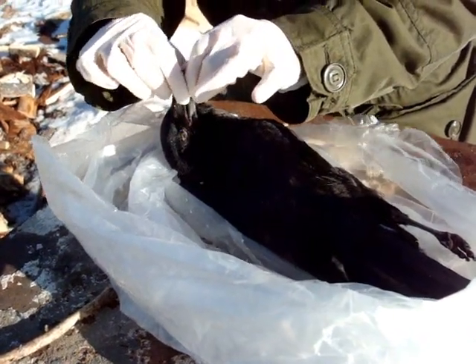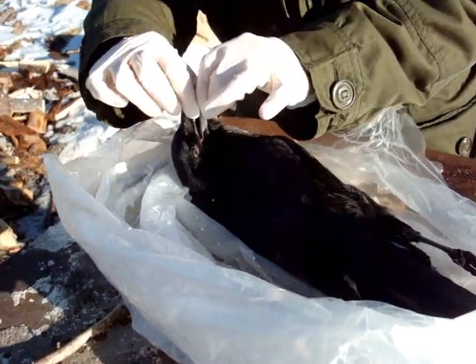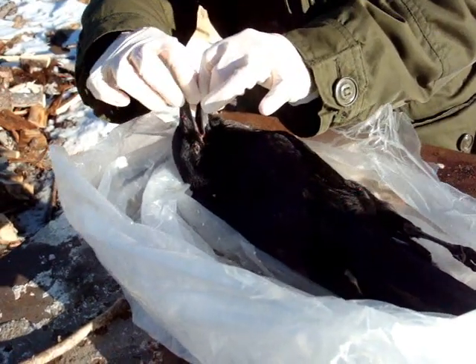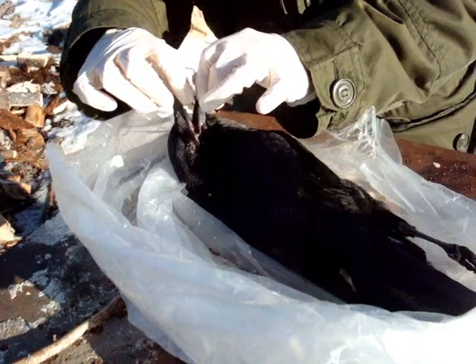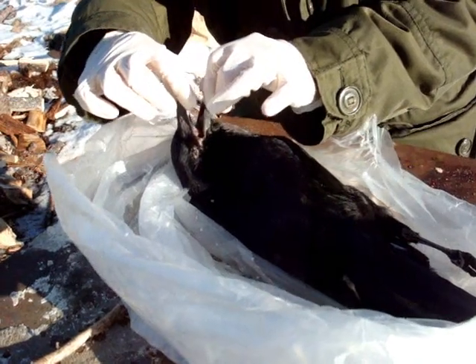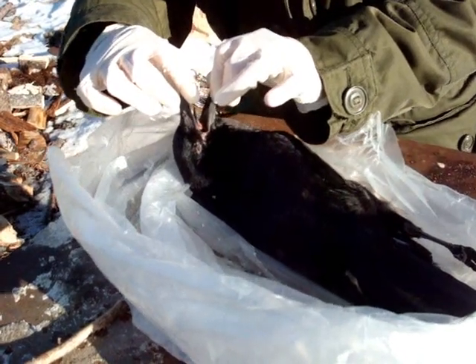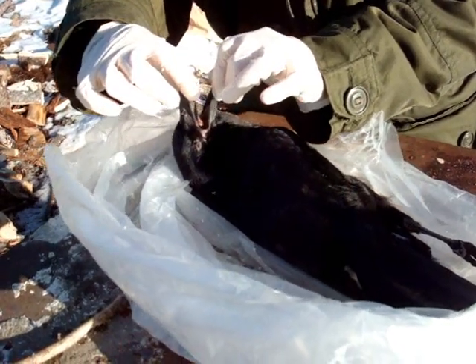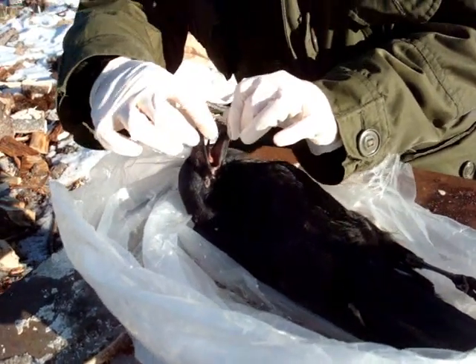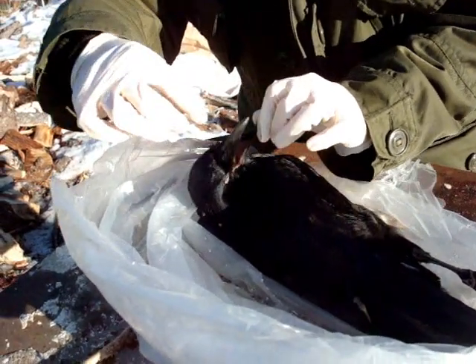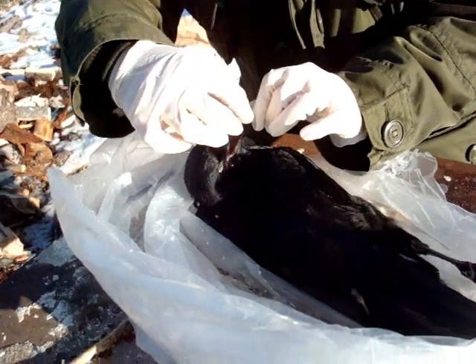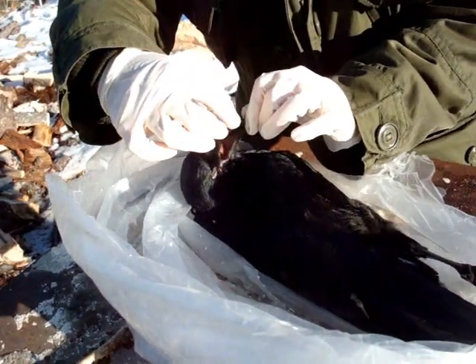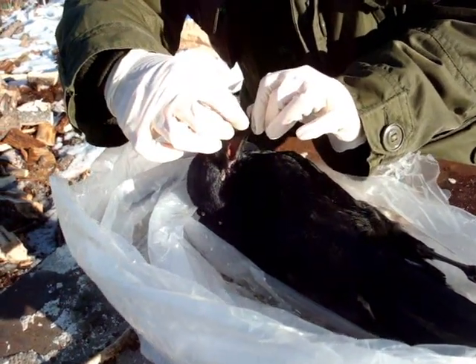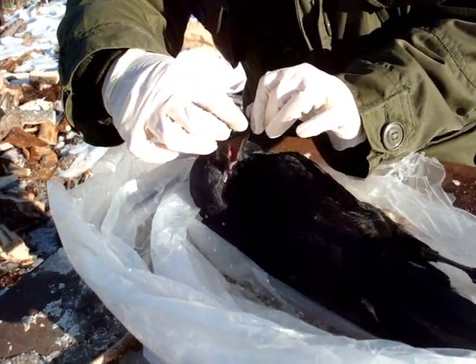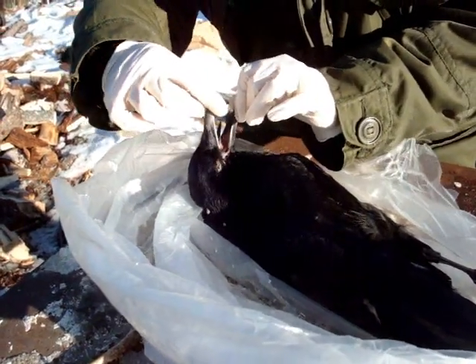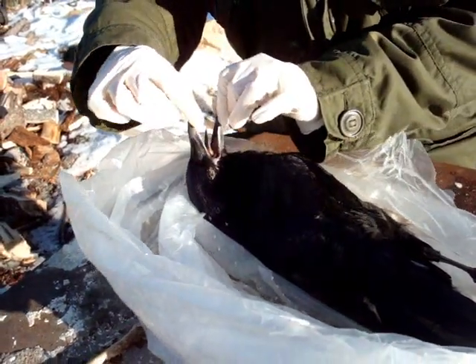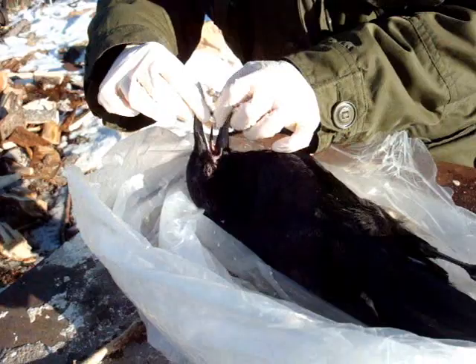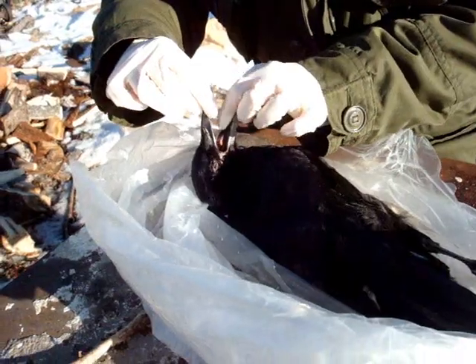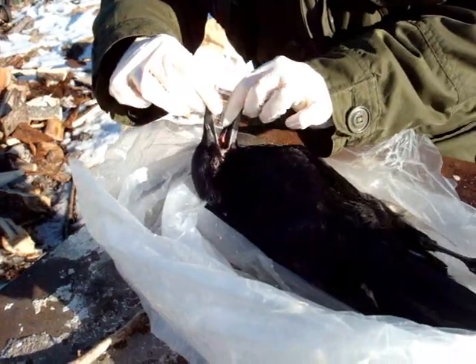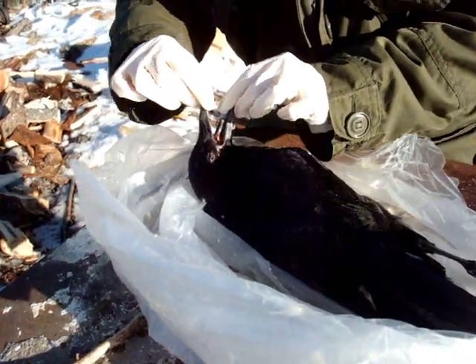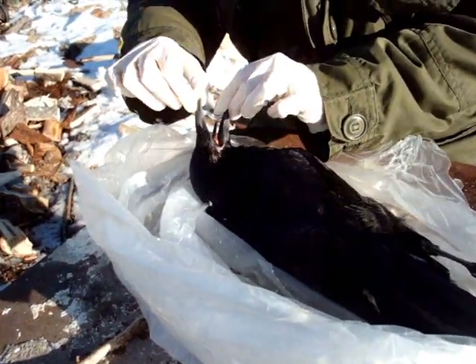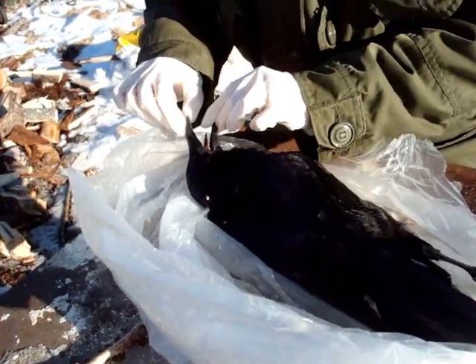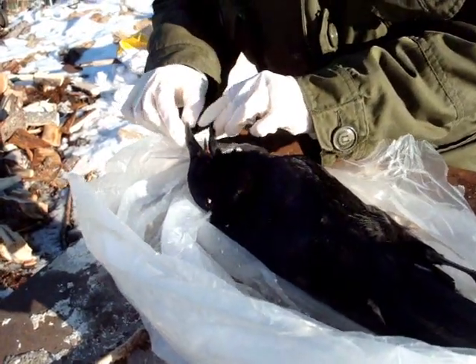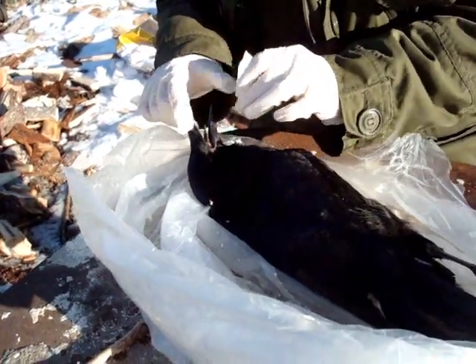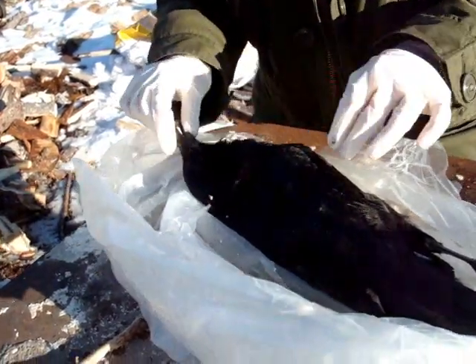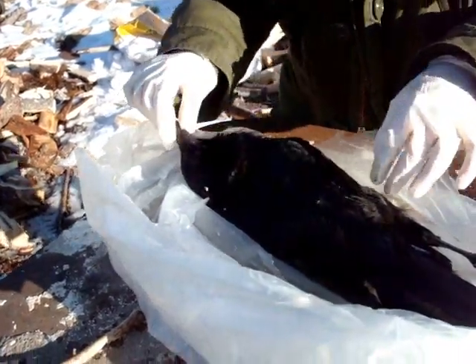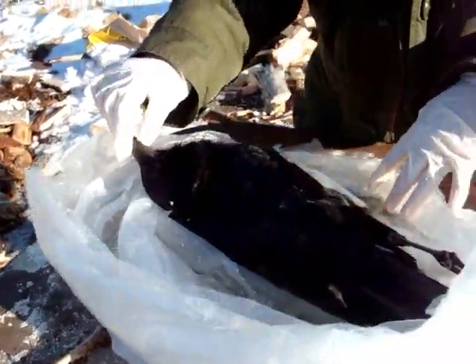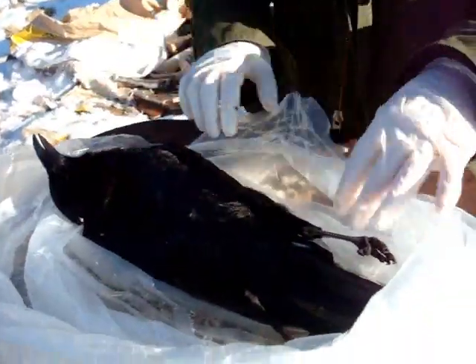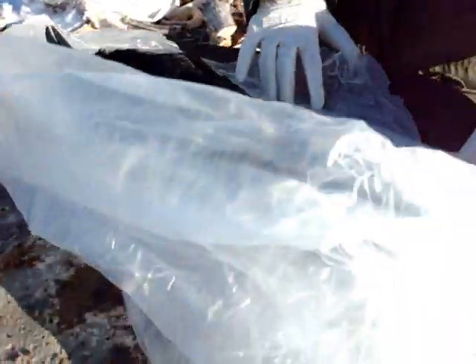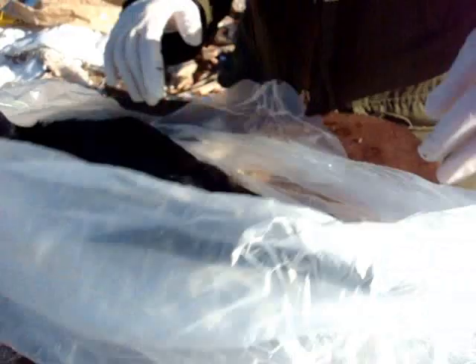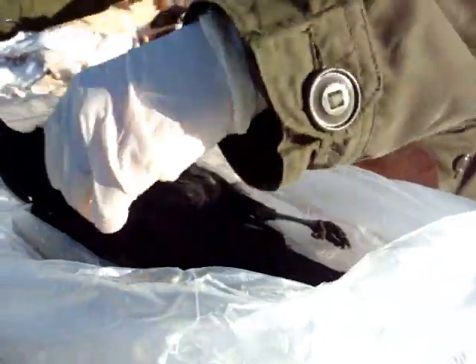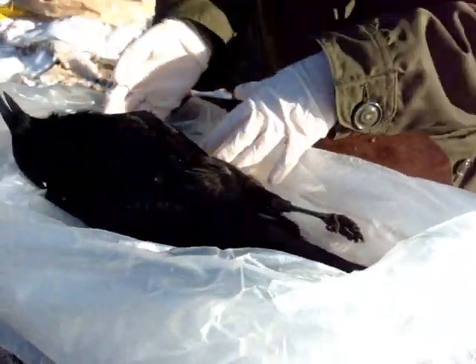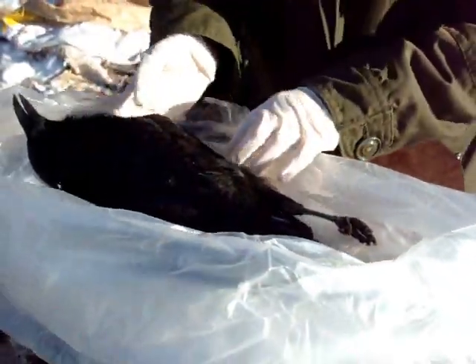I'm going to open the beak here. That is a mature bird. Yes, definitely a mature bird. I'd estimate one or two years old.